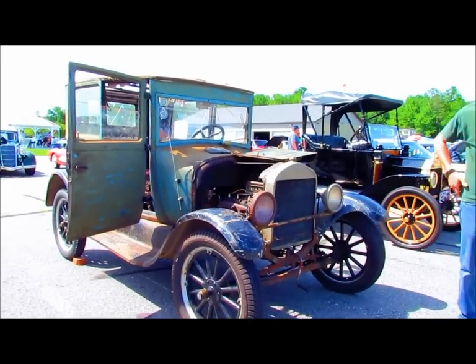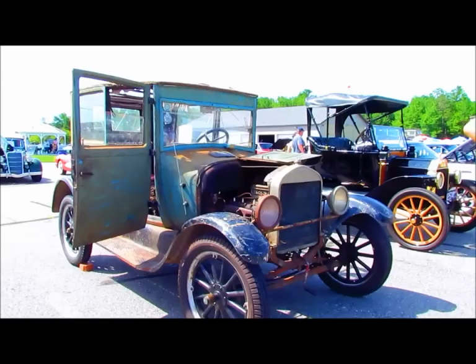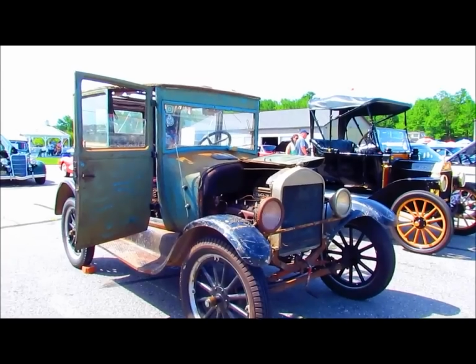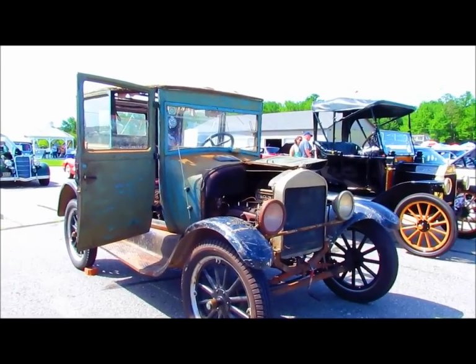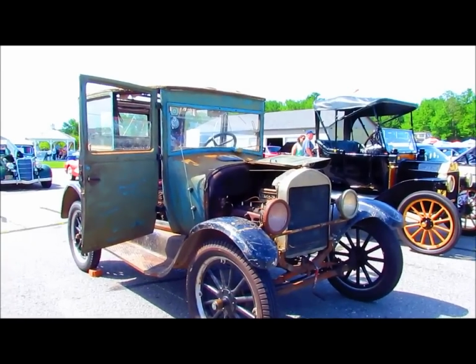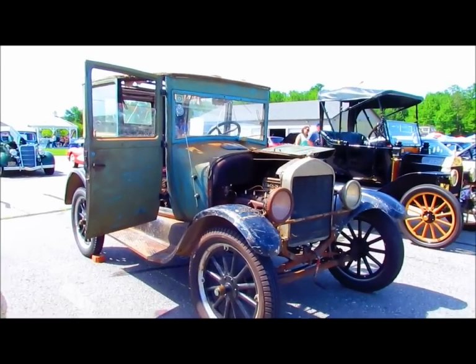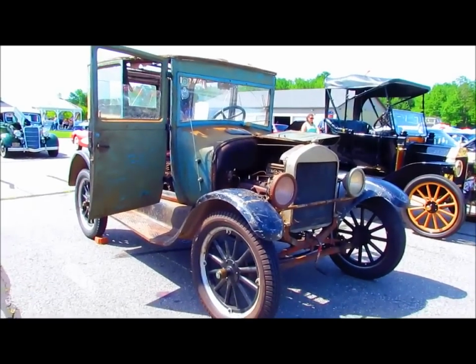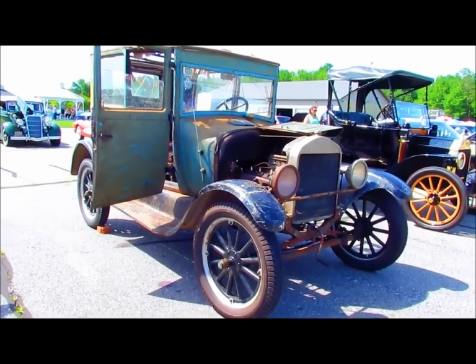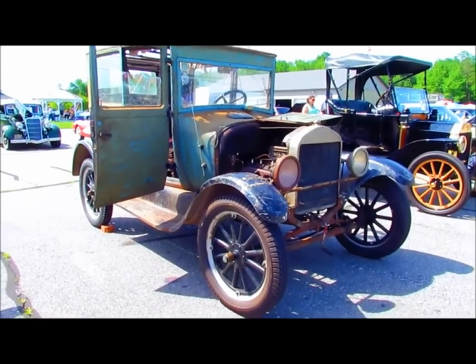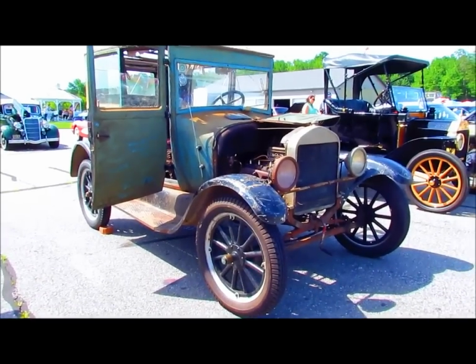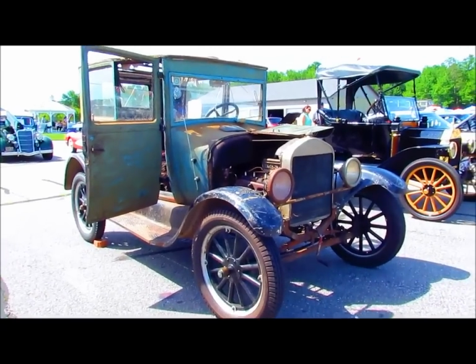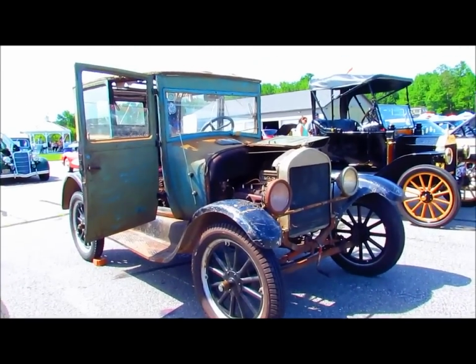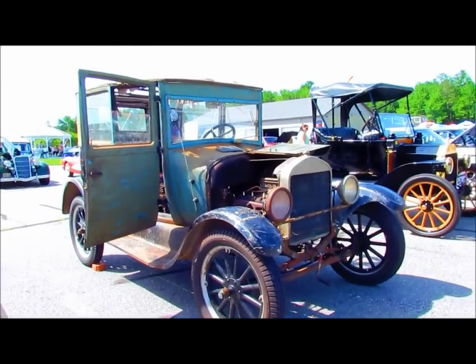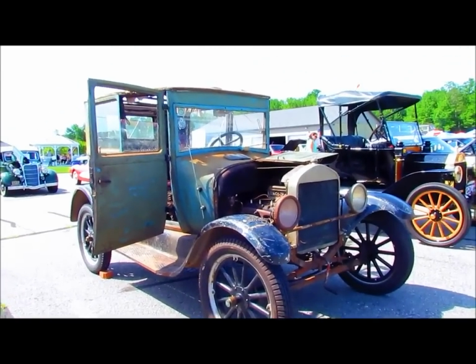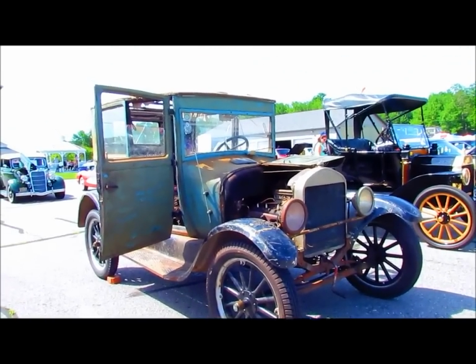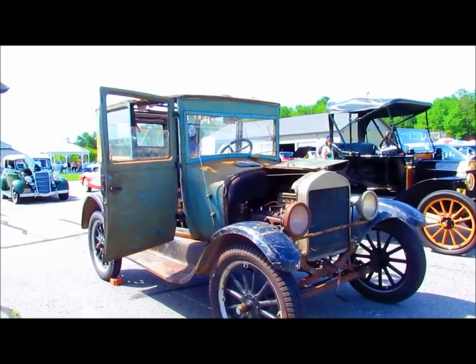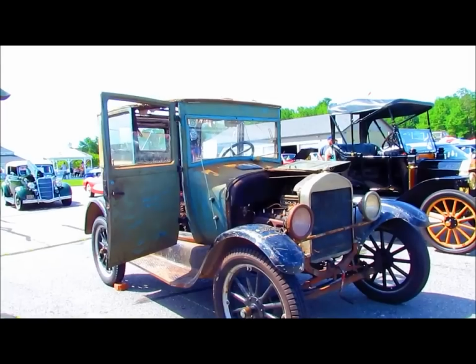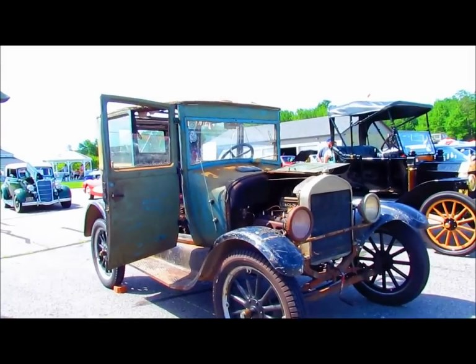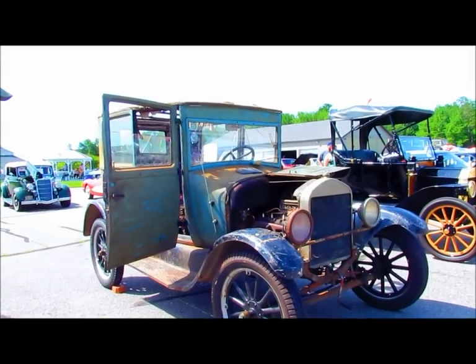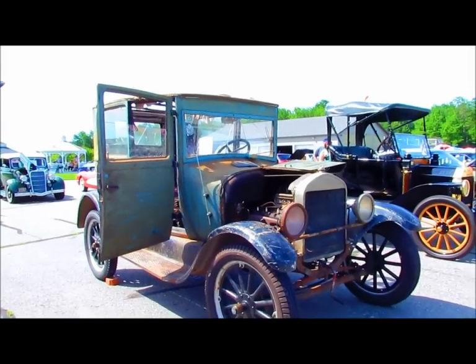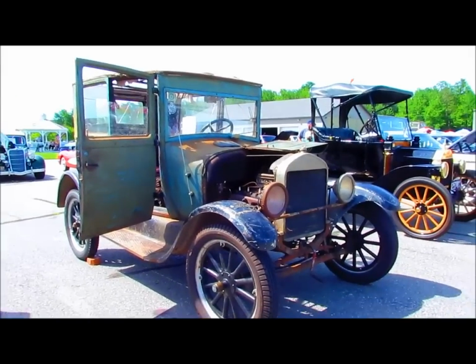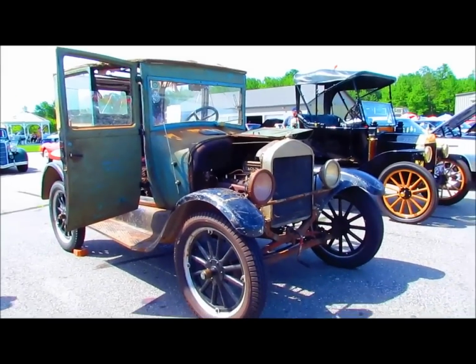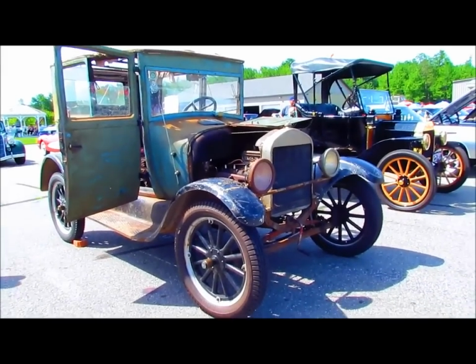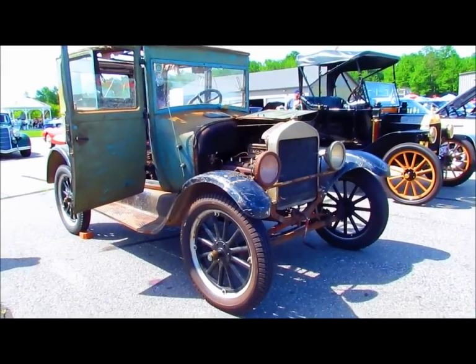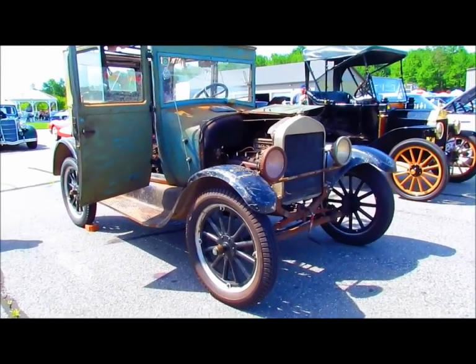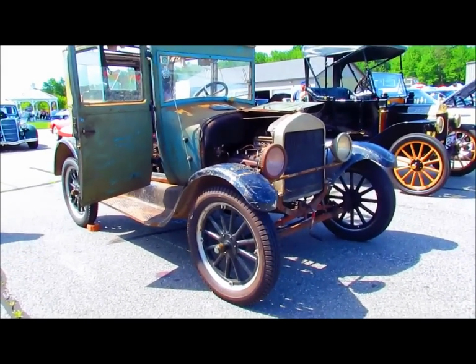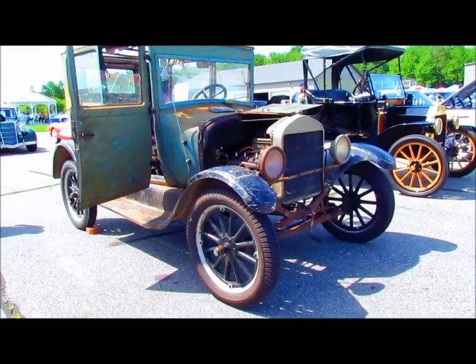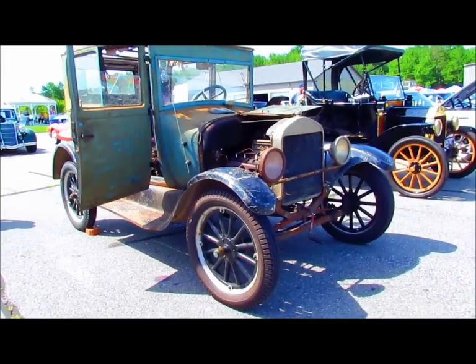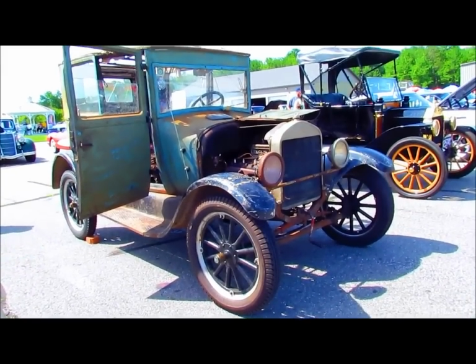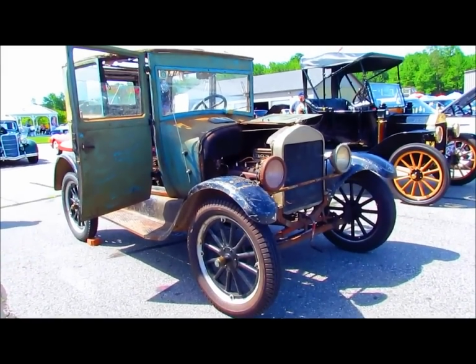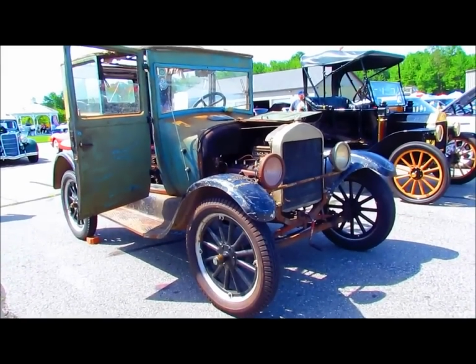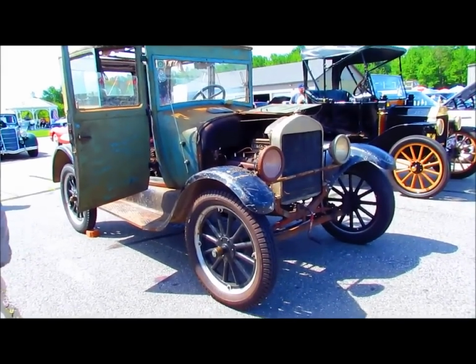She looks real good. I can tell you've done a lot of work since last year. Last year the engine wasn't rebuilt, it wasn't running right. It looks like a top now — the whole thing just looks a lot tighter than it was, too.